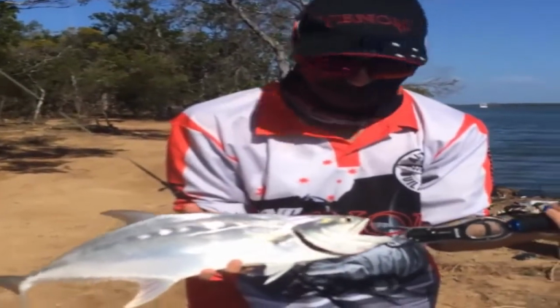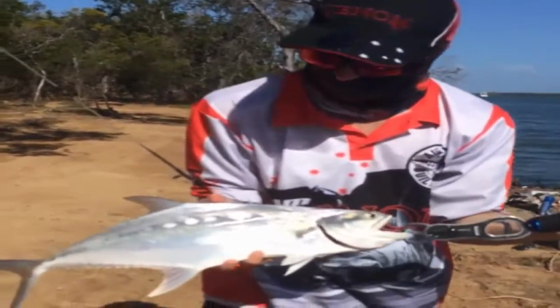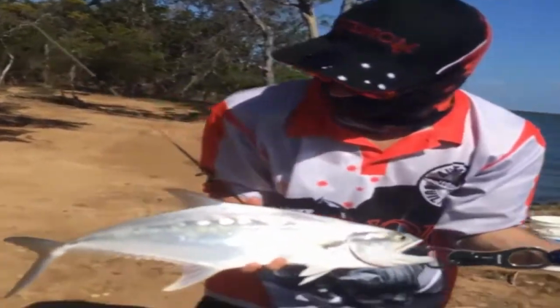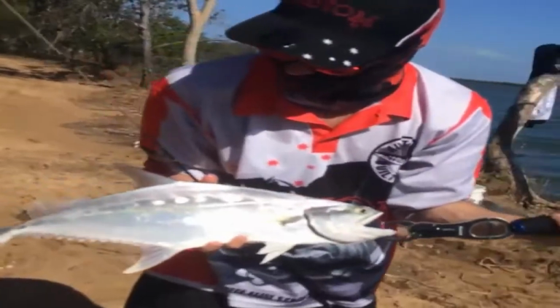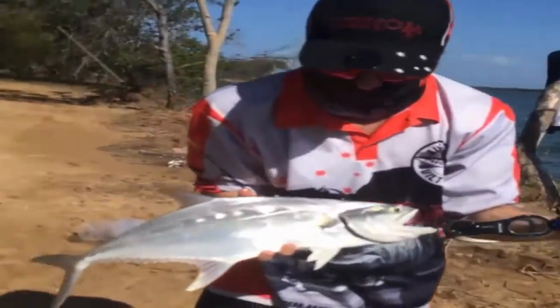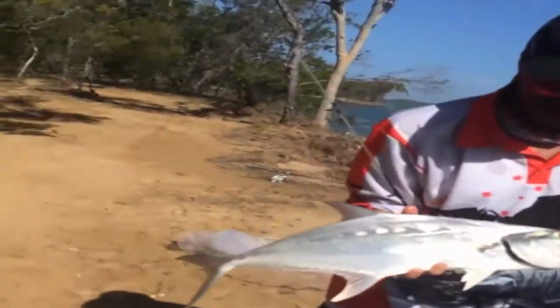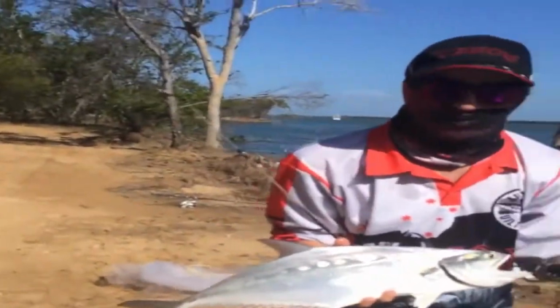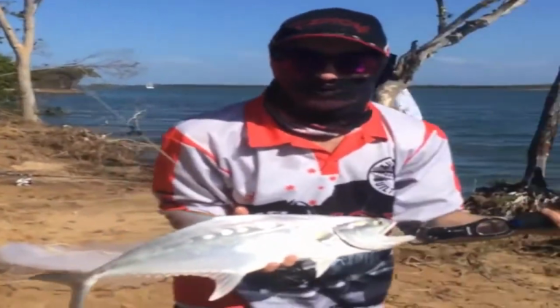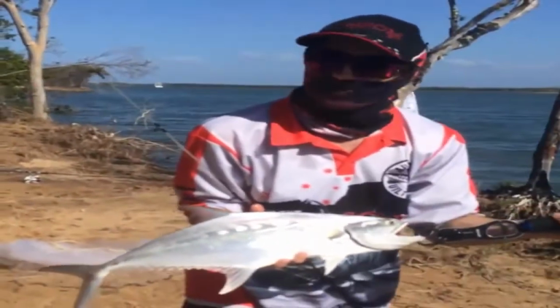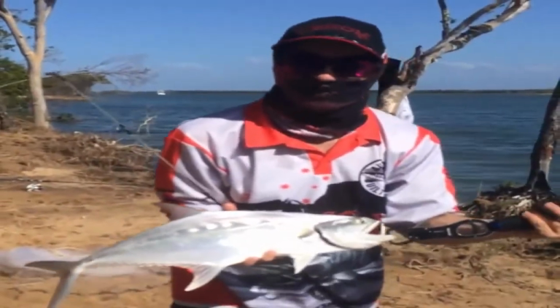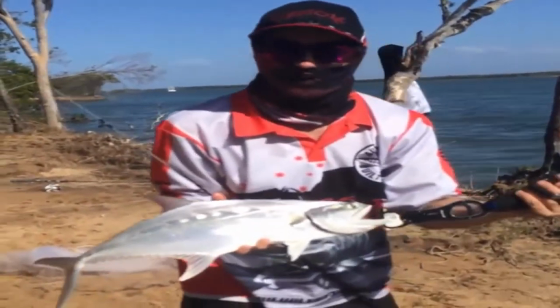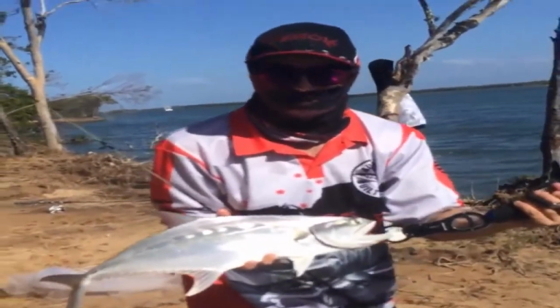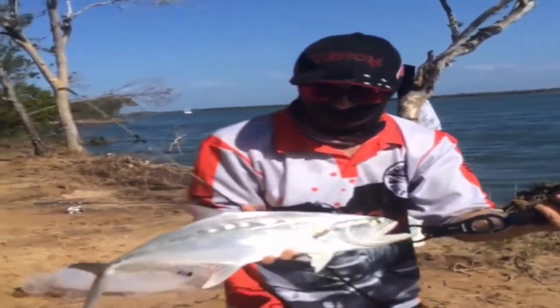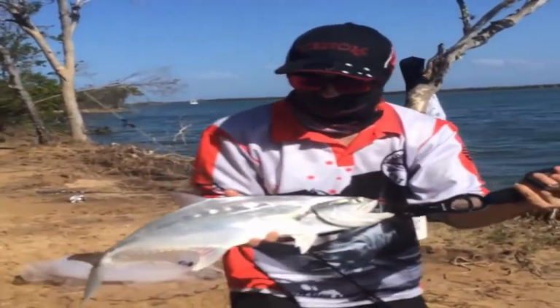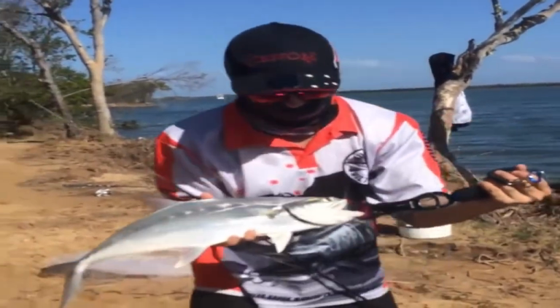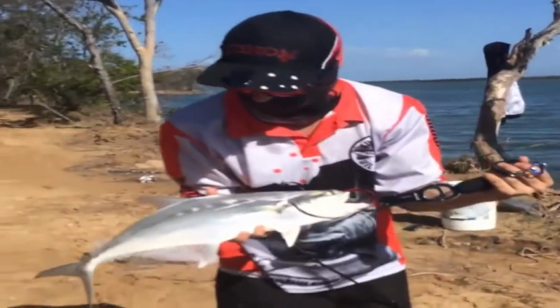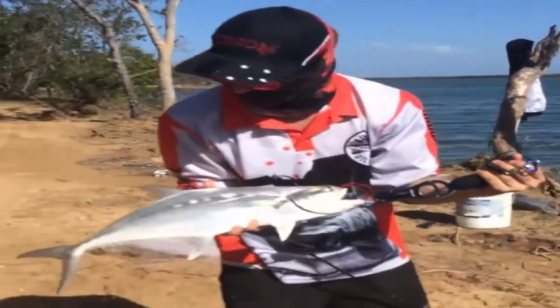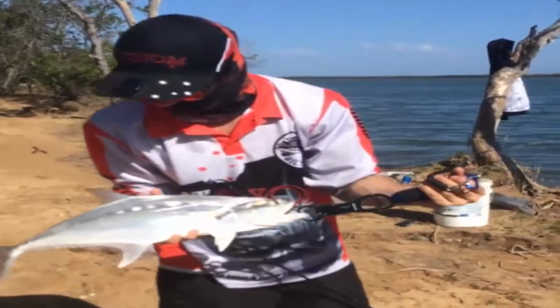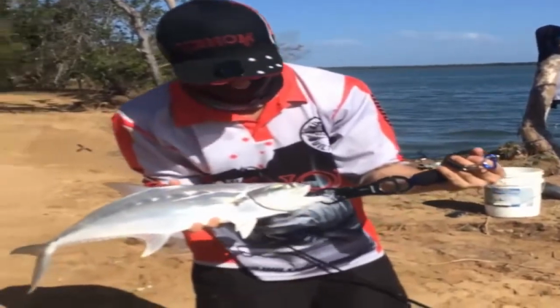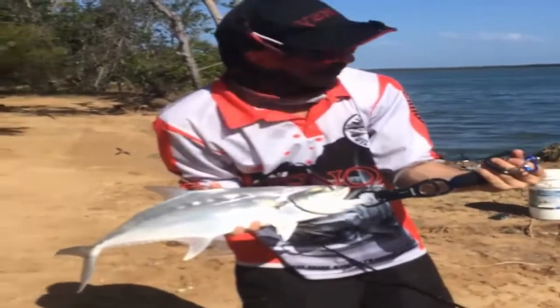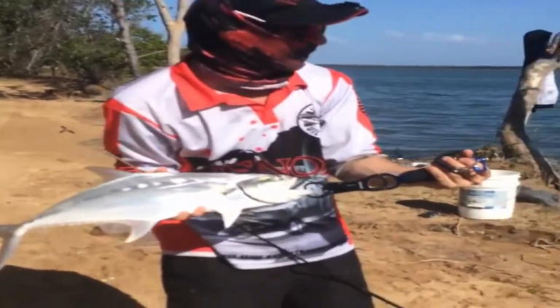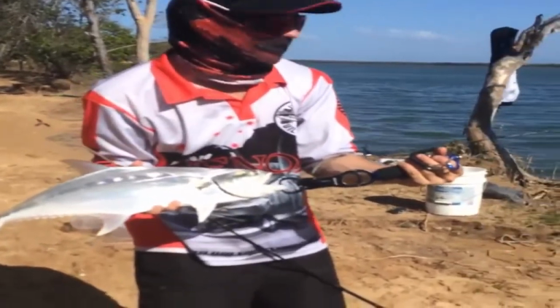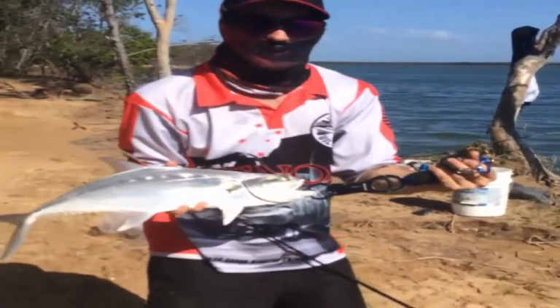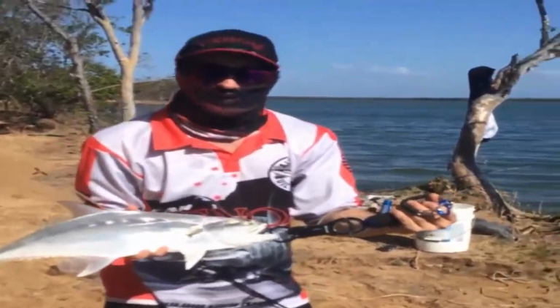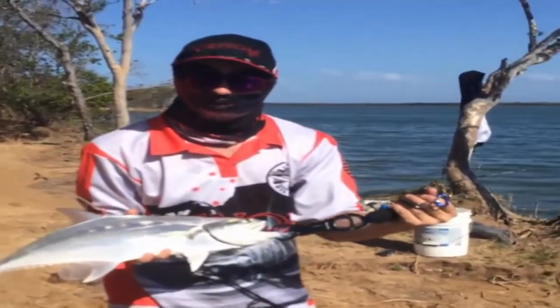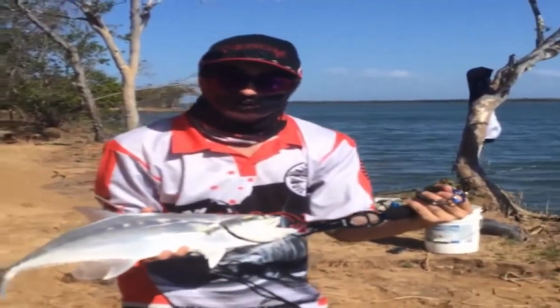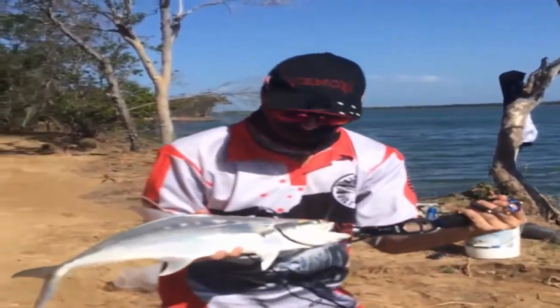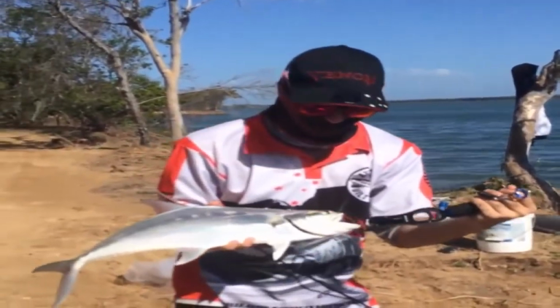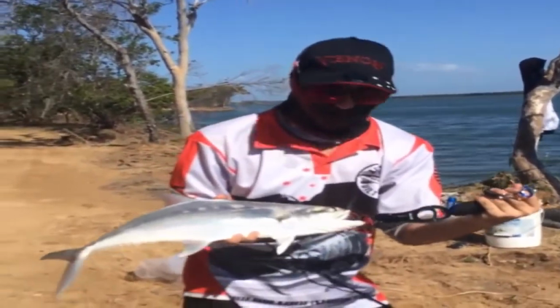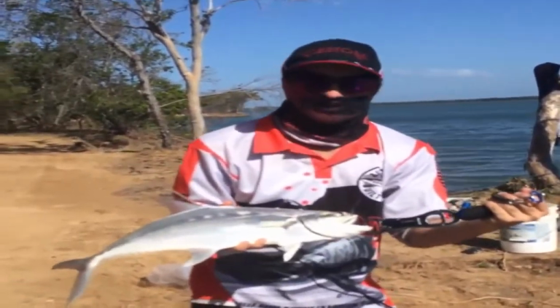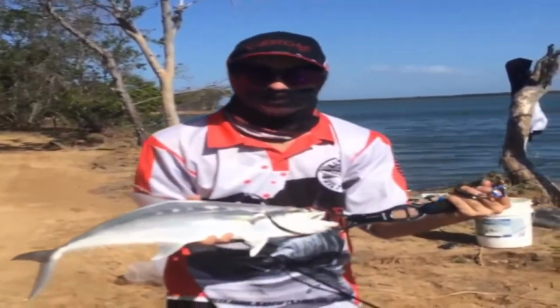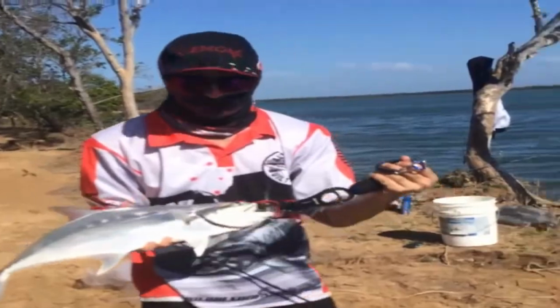That's a nice fish, not a monster, but still a great fish — awesome fun too. So we'll get this hook out, get him in the water, and we'll do a release shot. Awesome.